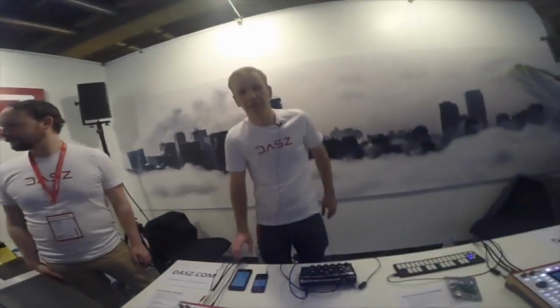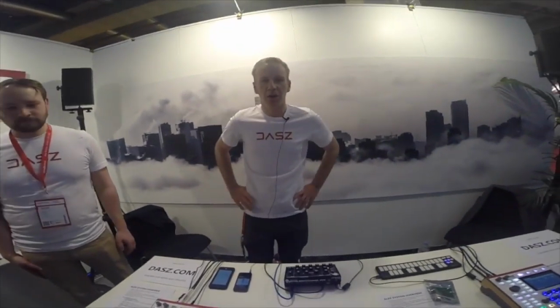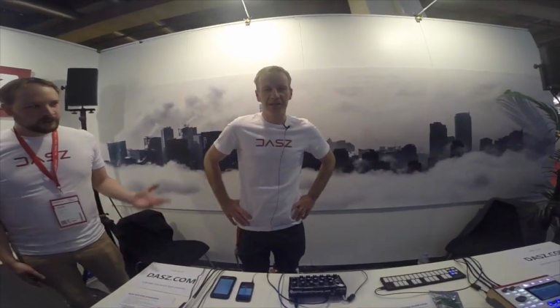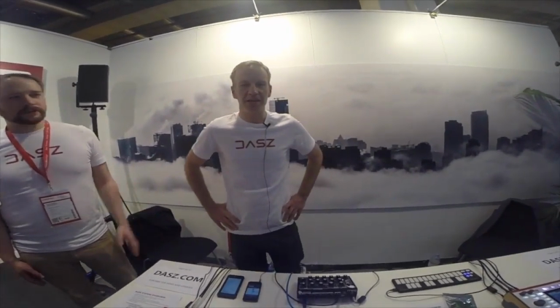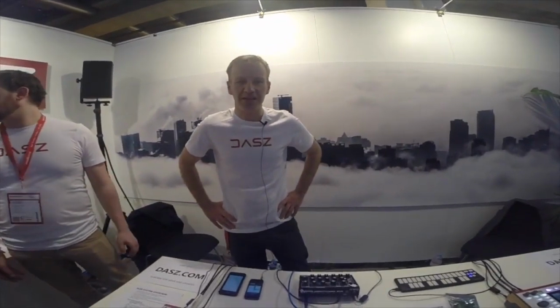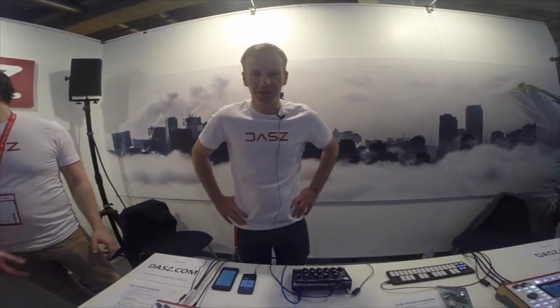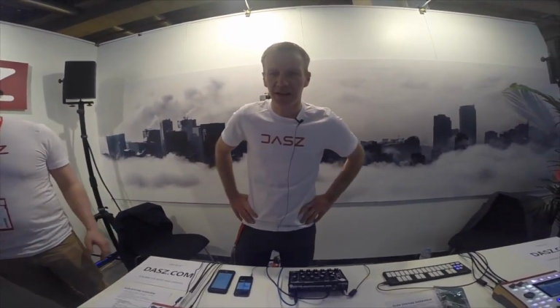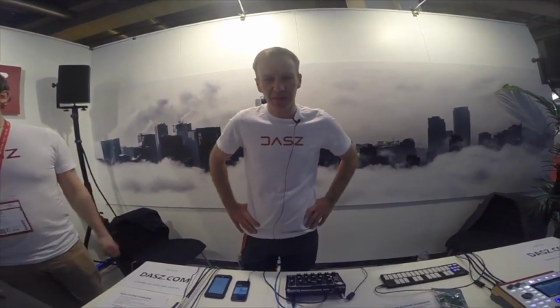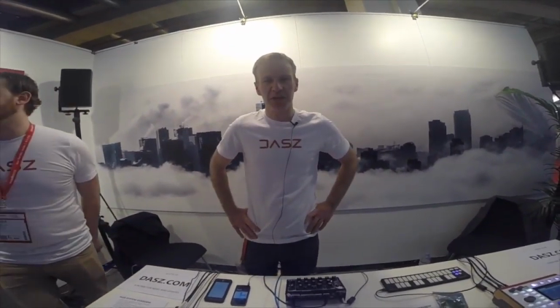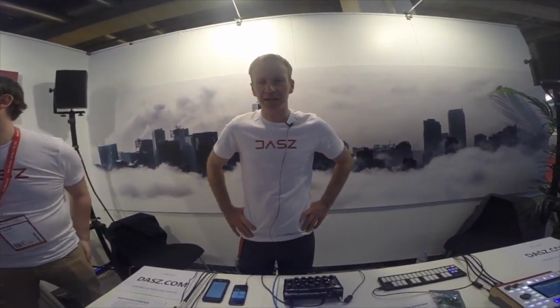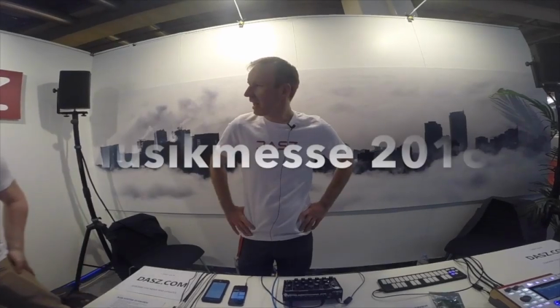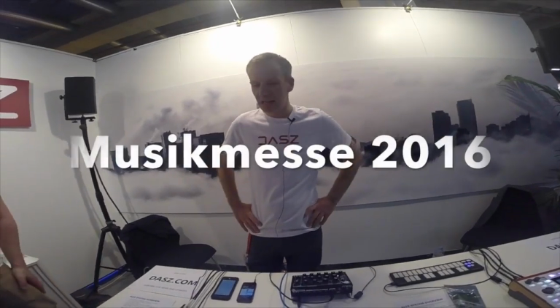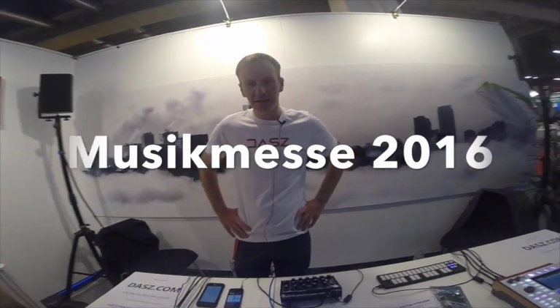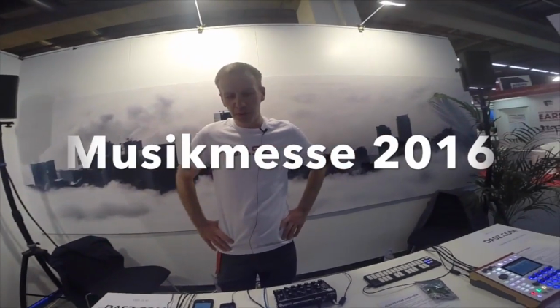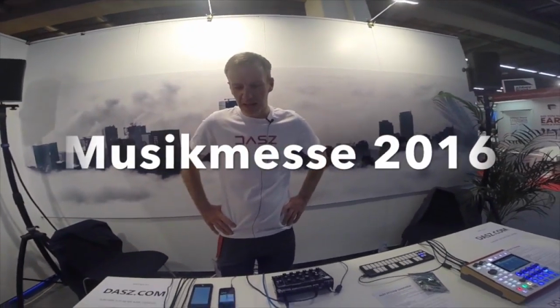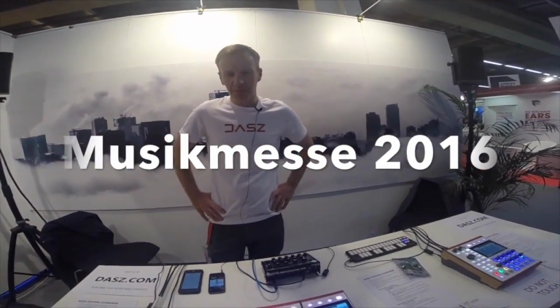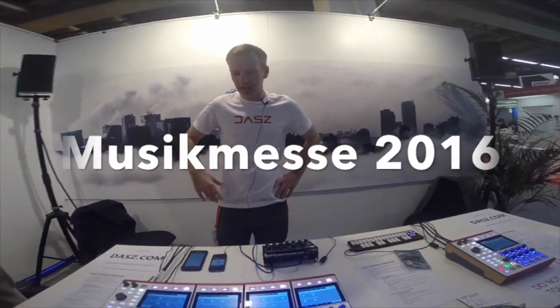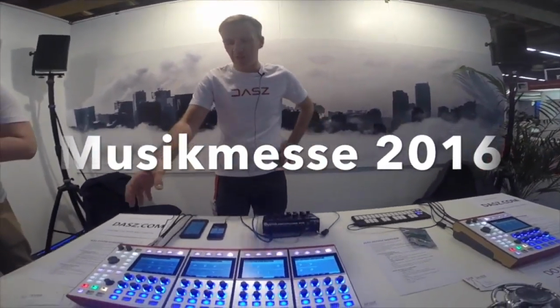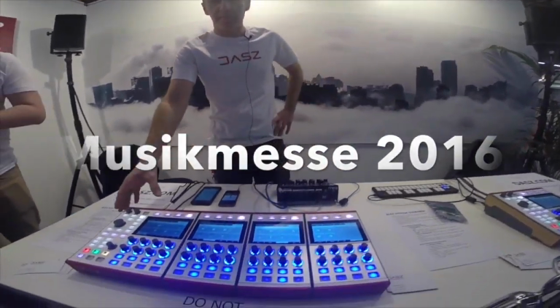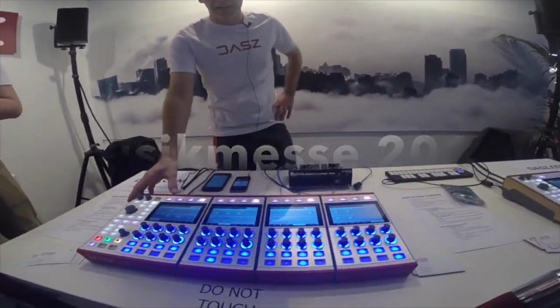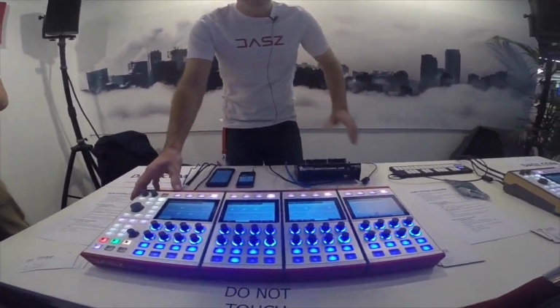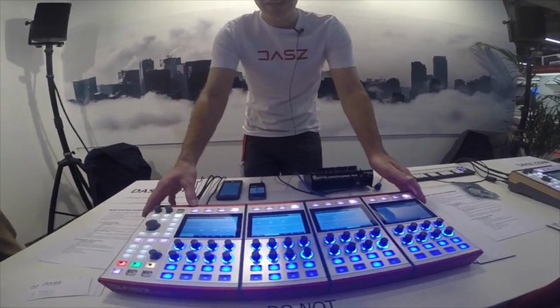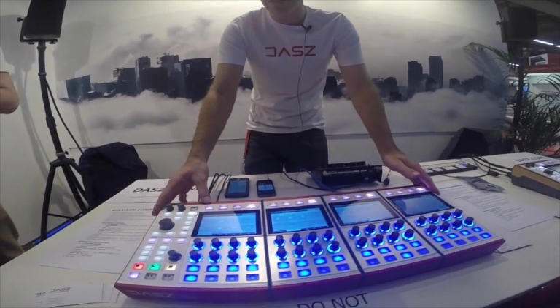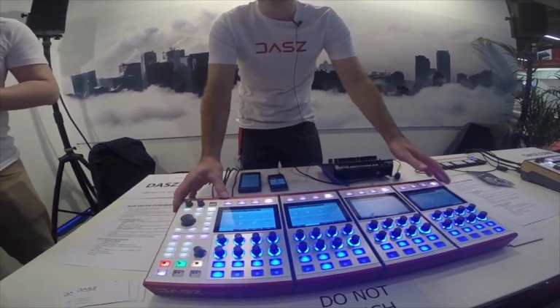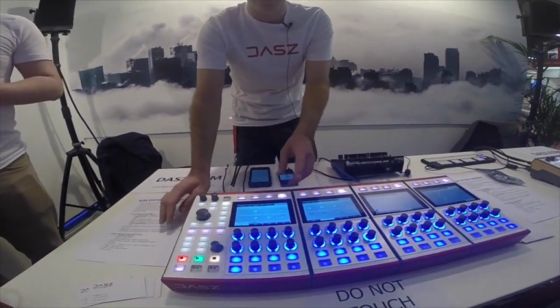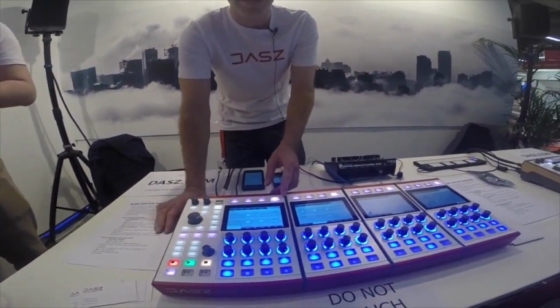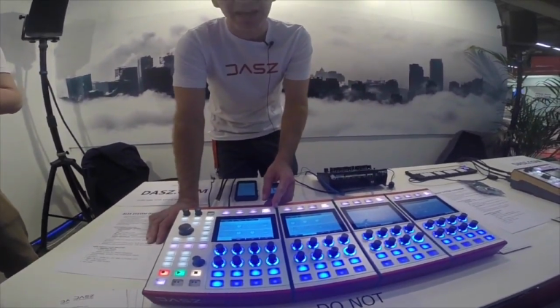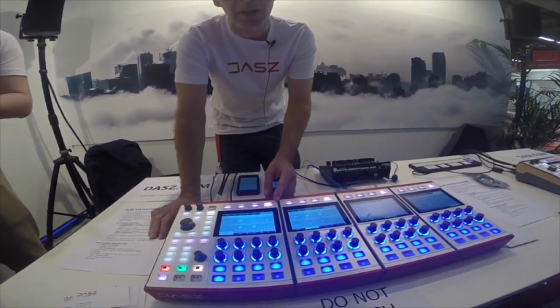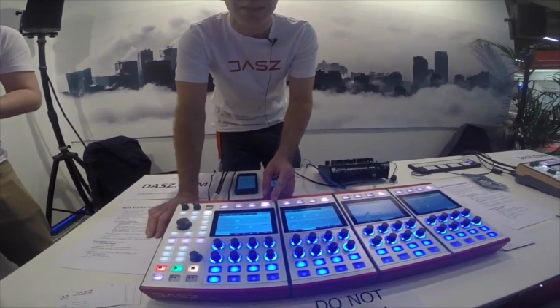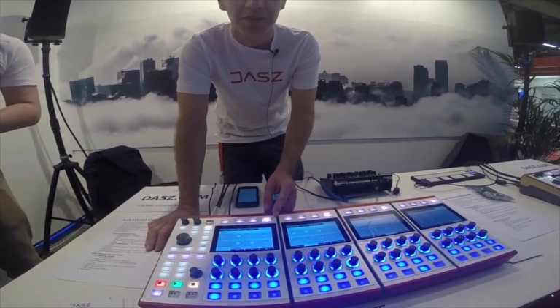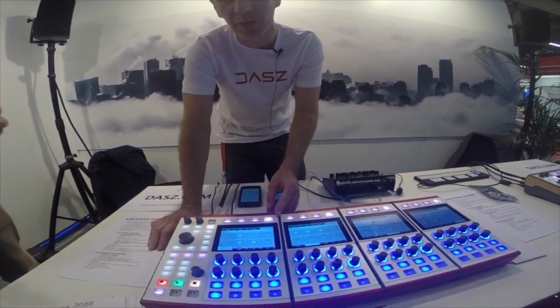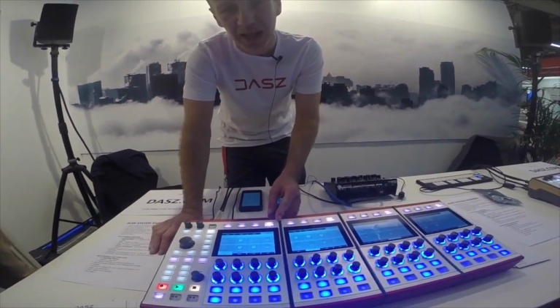Hello, my name is Daz of Daz Instruments. Welcome to the Music Messe — this is our booth and this is our product. ALEKS stands for All Expandable Synthesizer and Sequencer Platform.